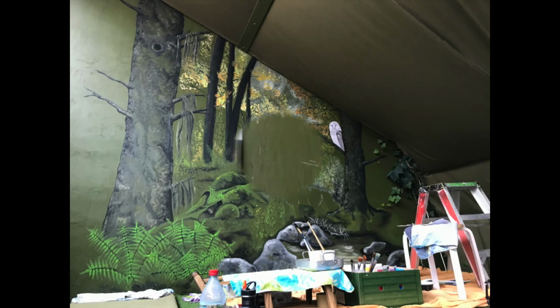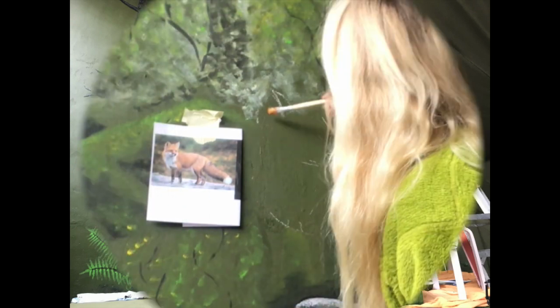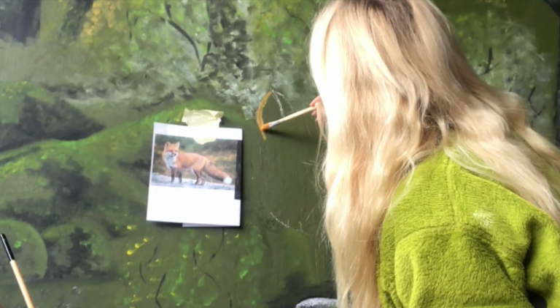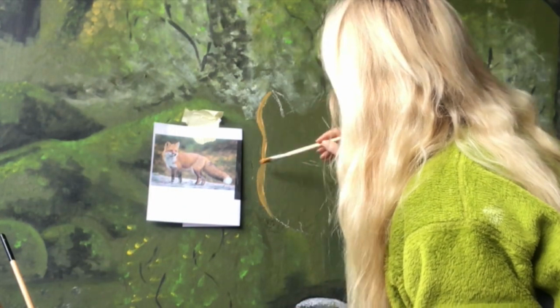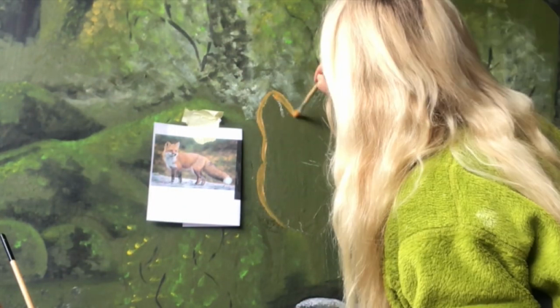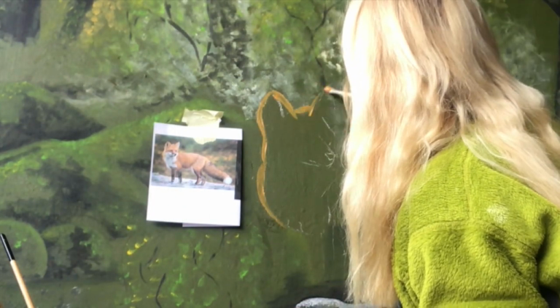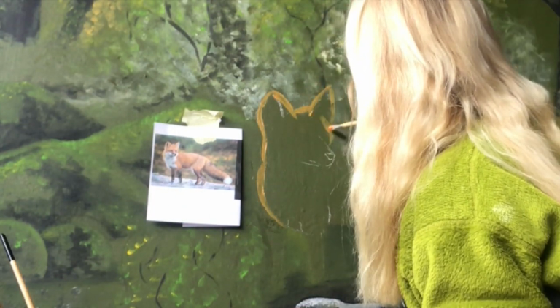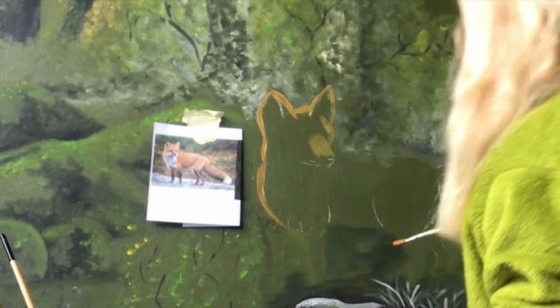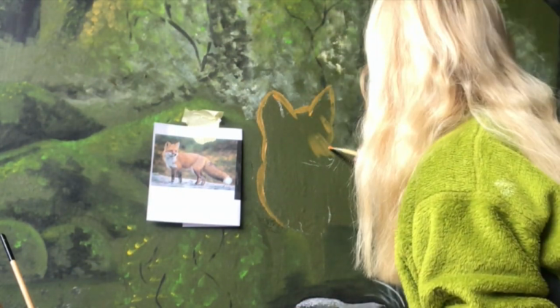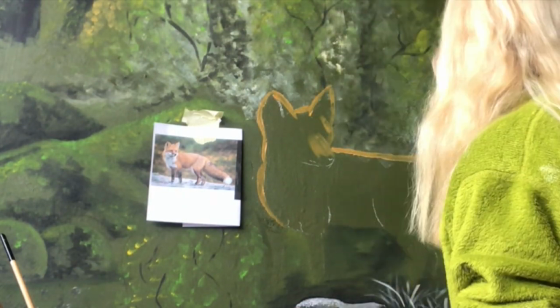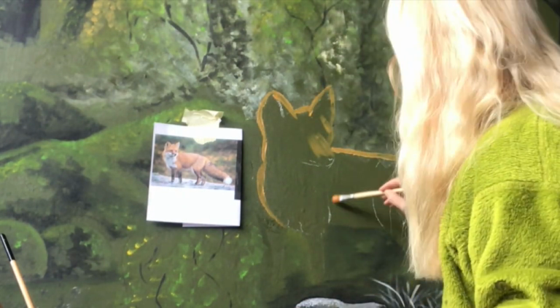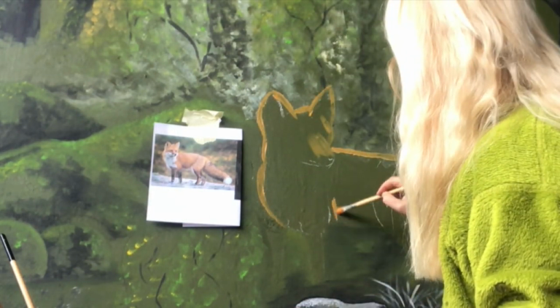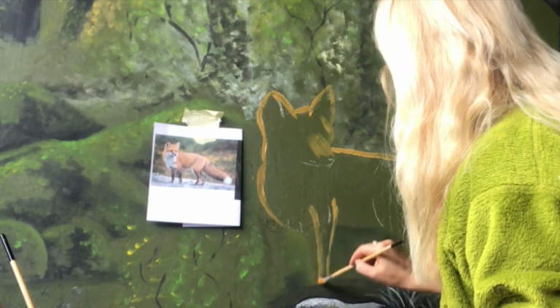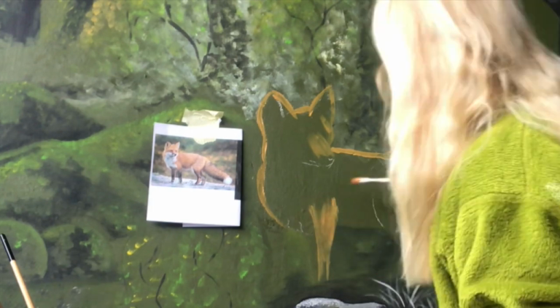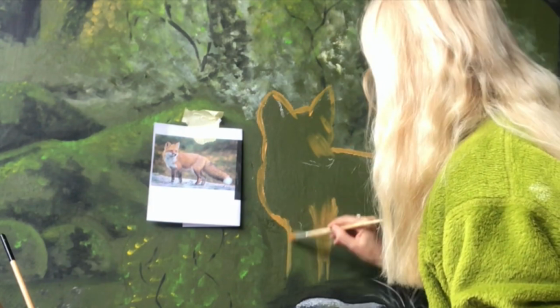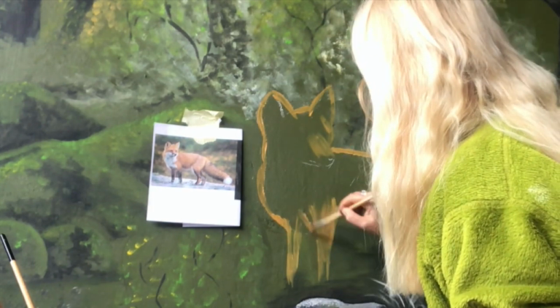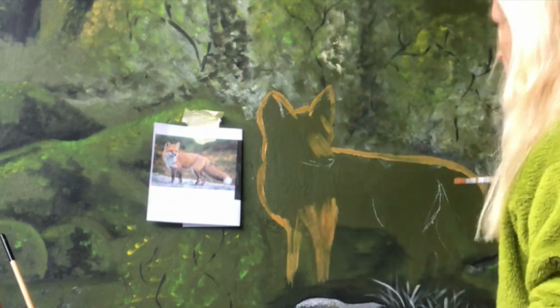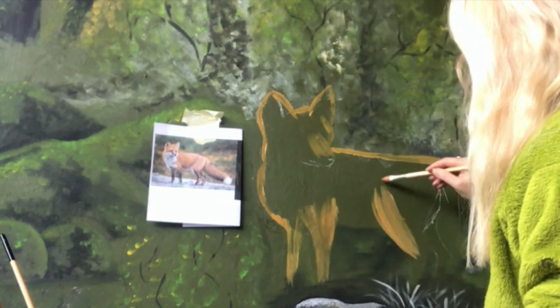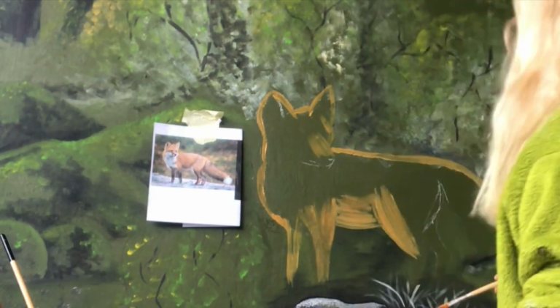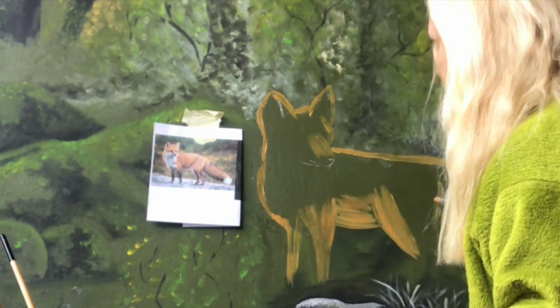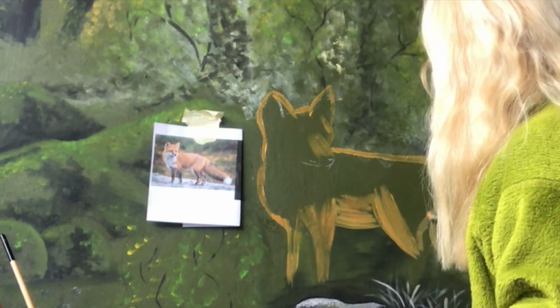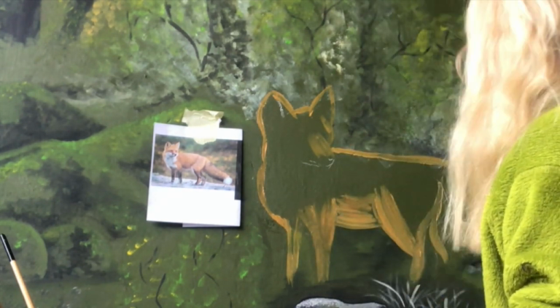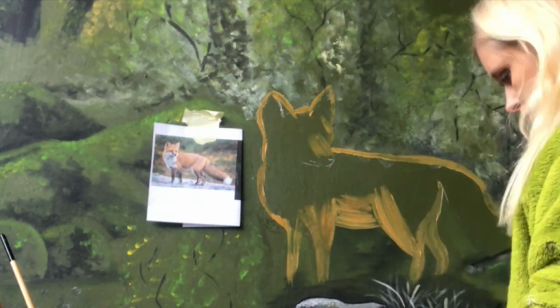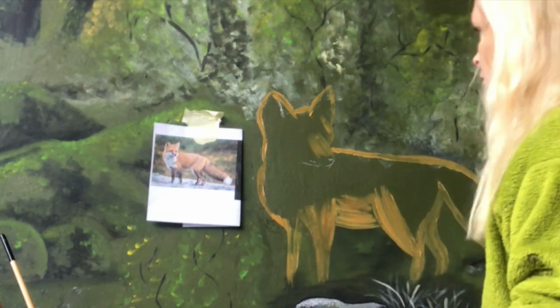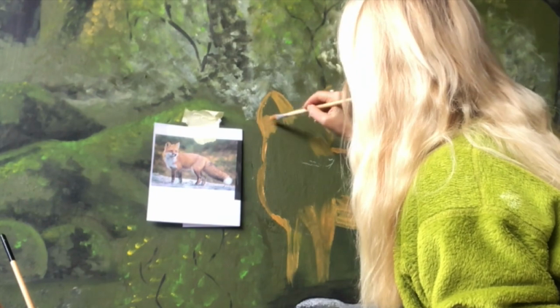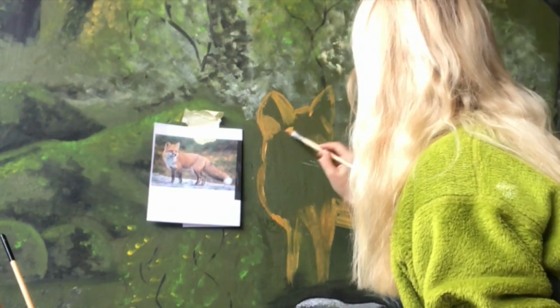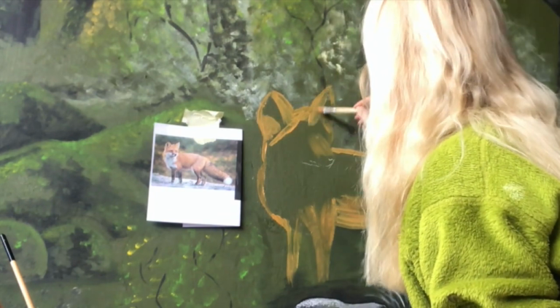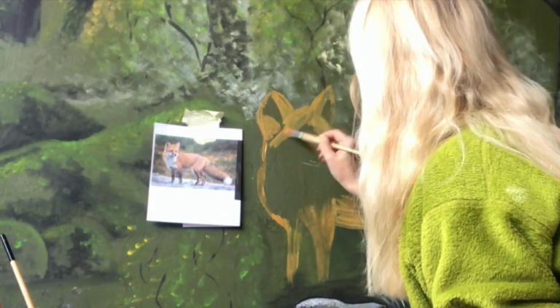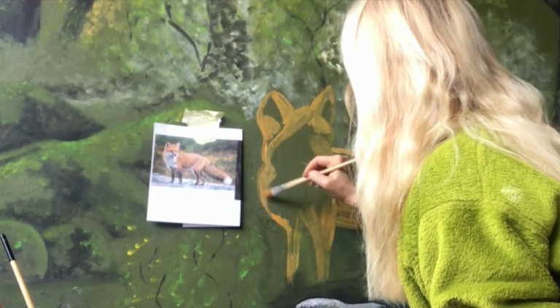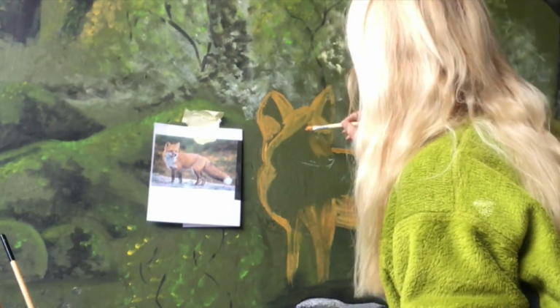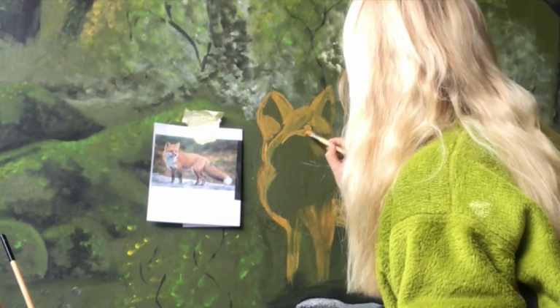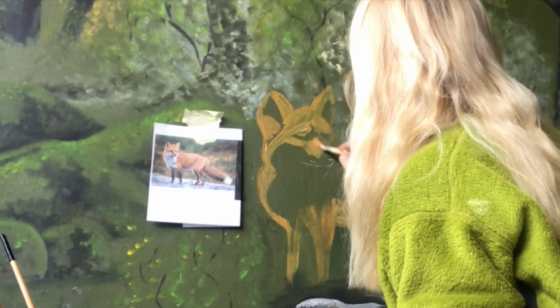And the last thing I will do is the fox — again, just trying to put the colors in and paint what I see before I start to make it look like a fox.